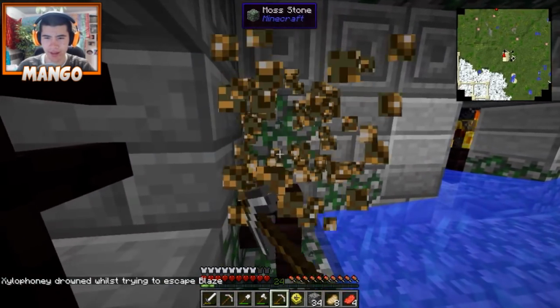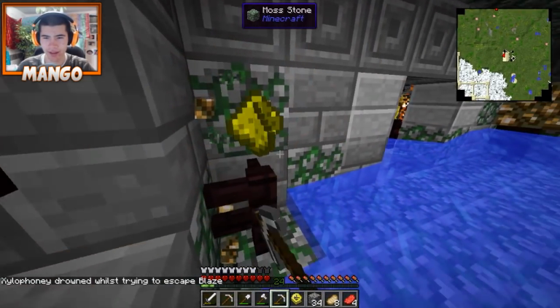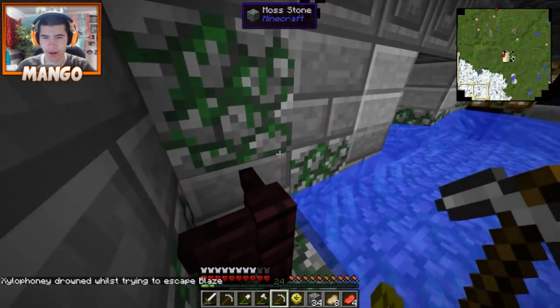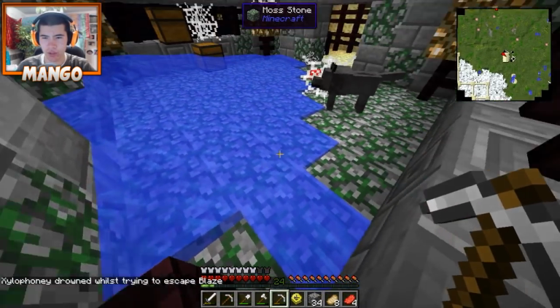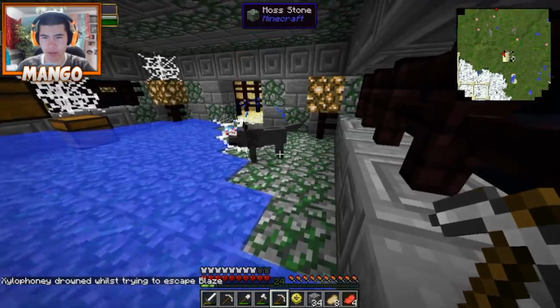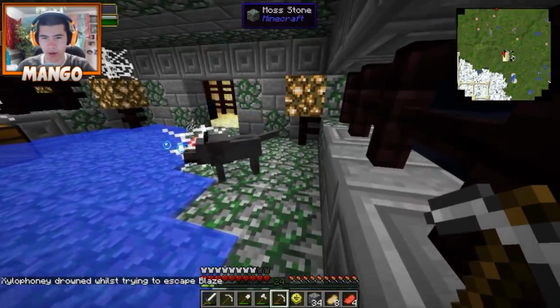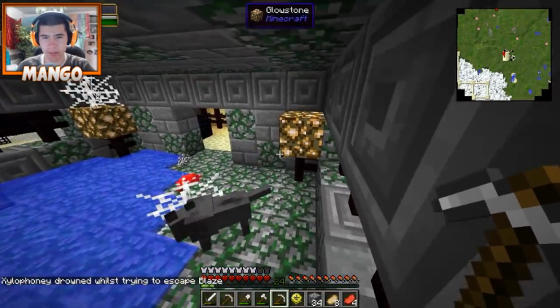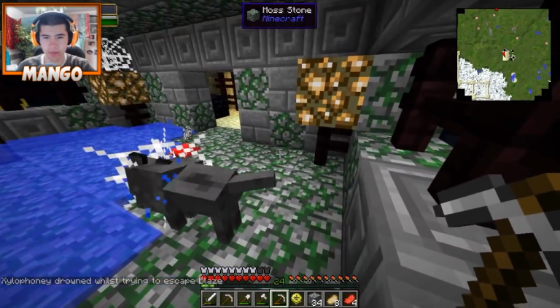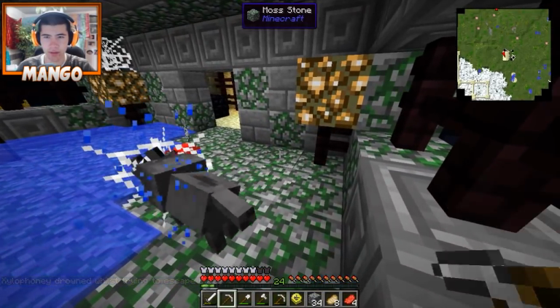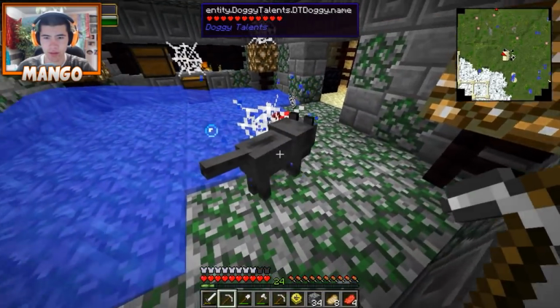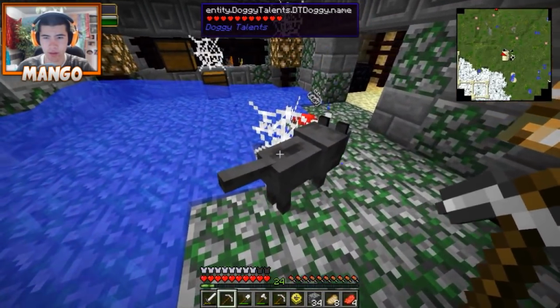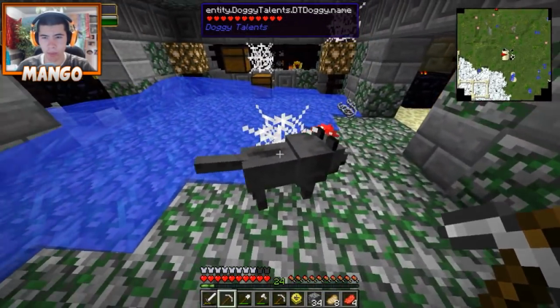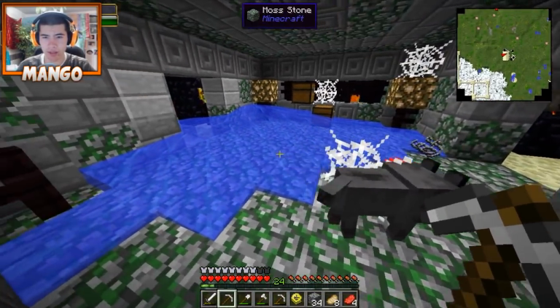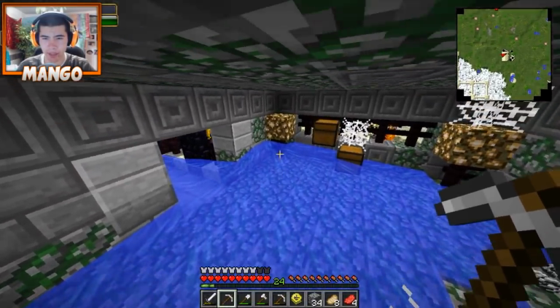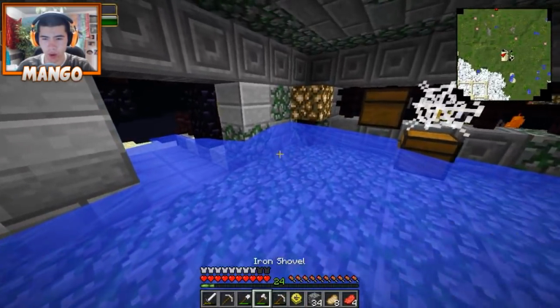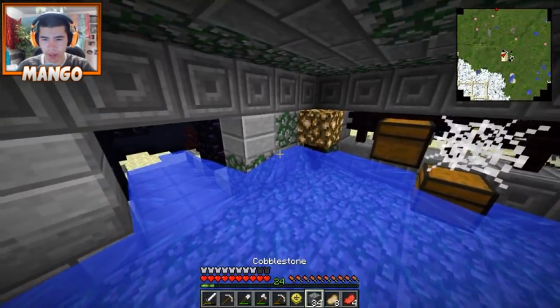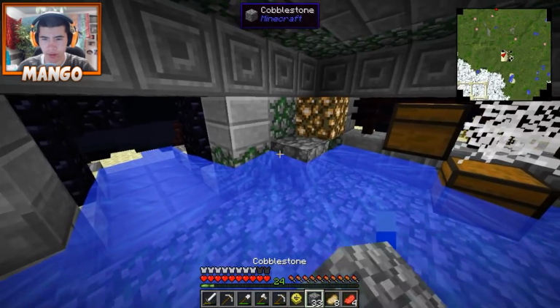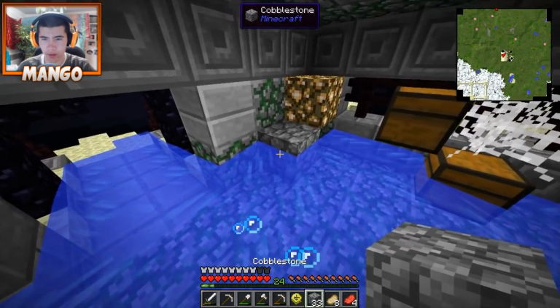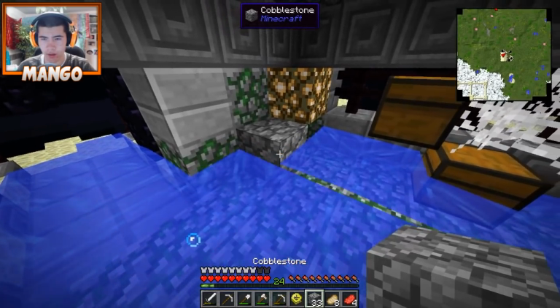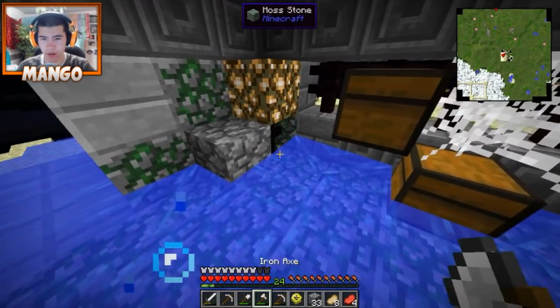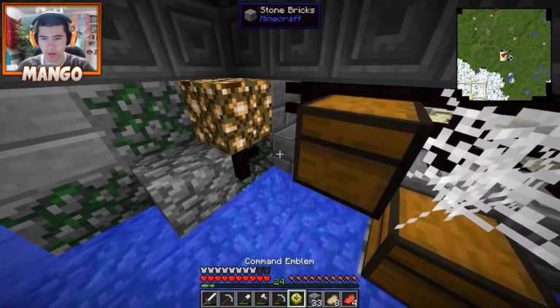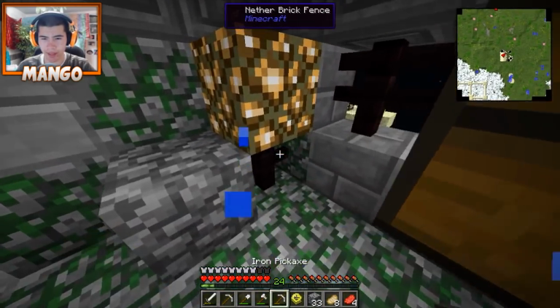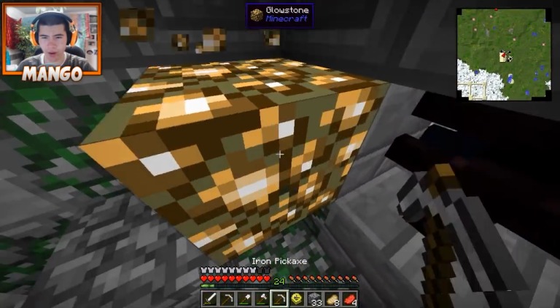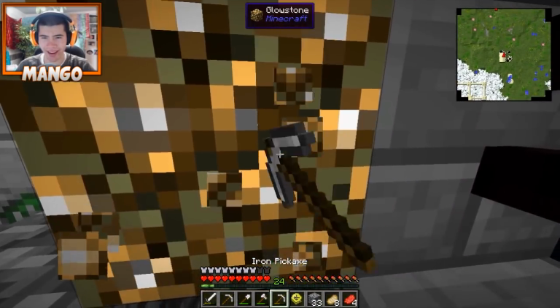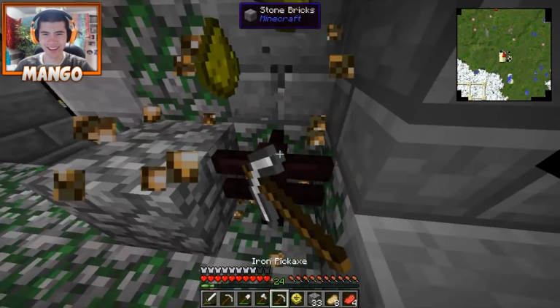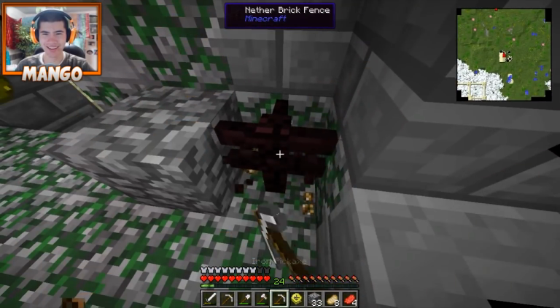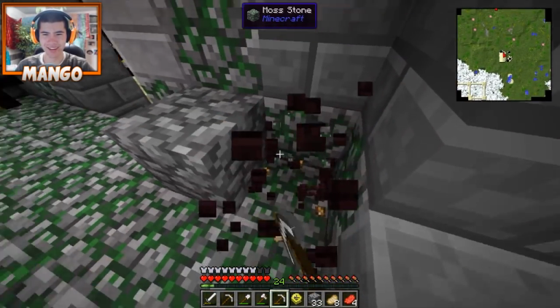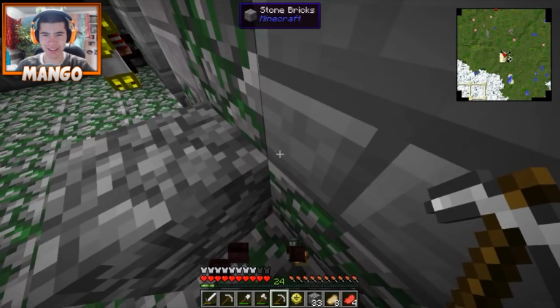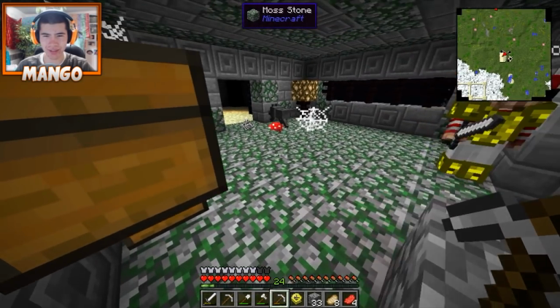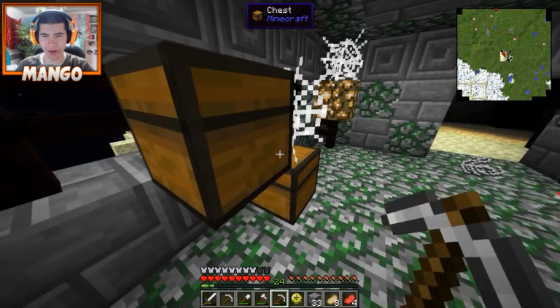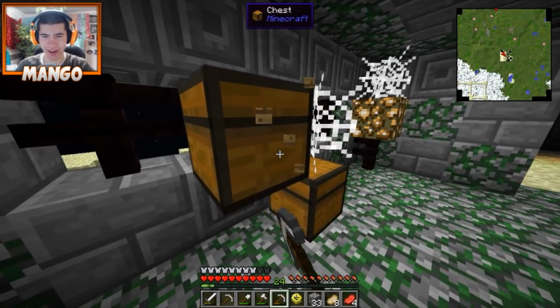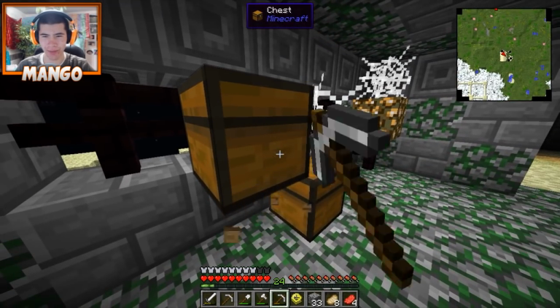We got glowstone - awesome! My dog's all wet. My dog's all wet. You're blocking off my water source? I don't want my dog to get wet.